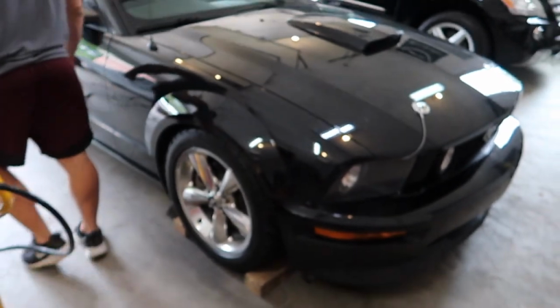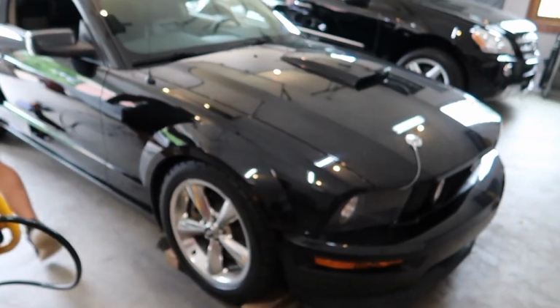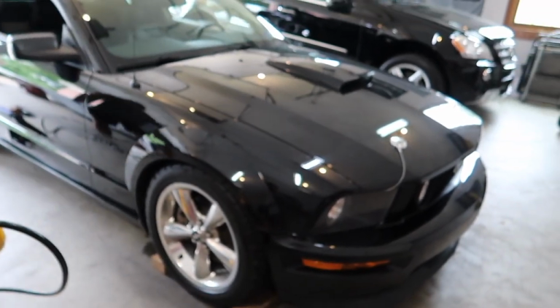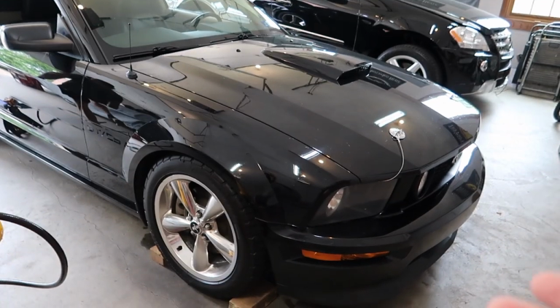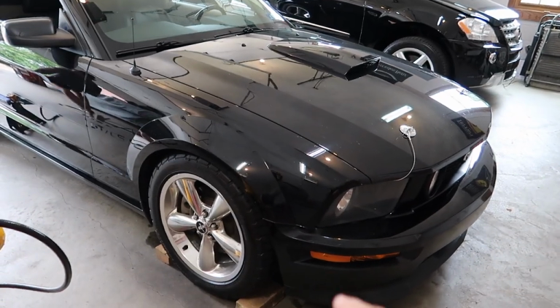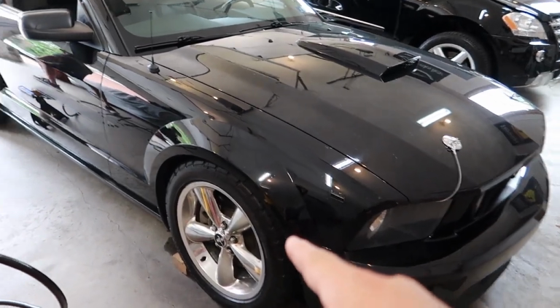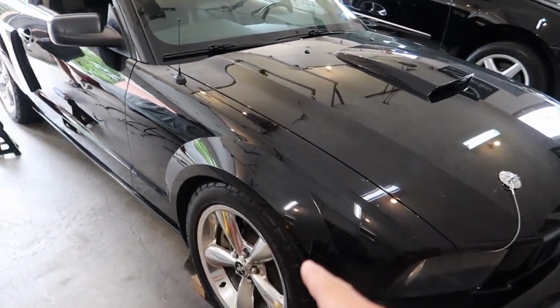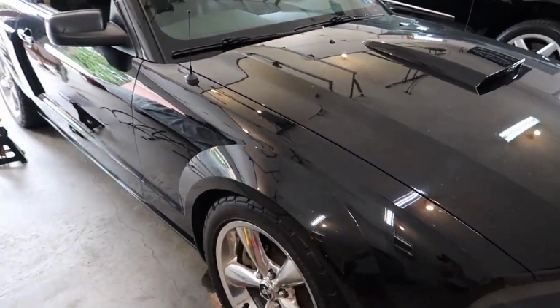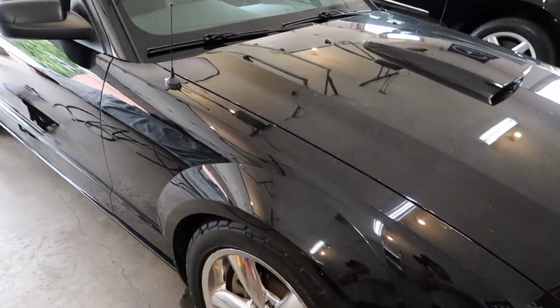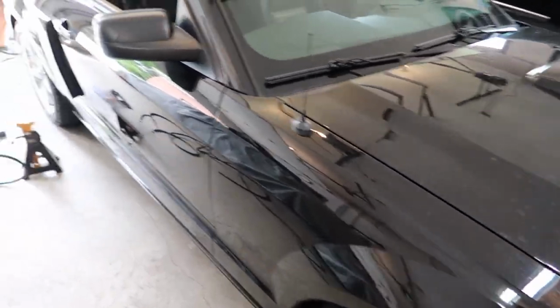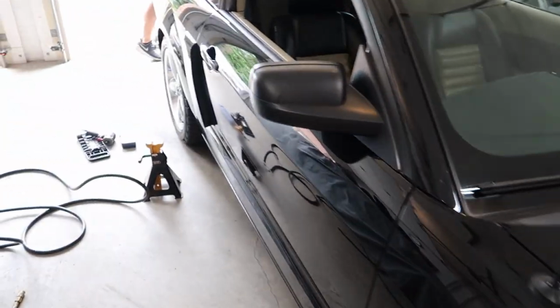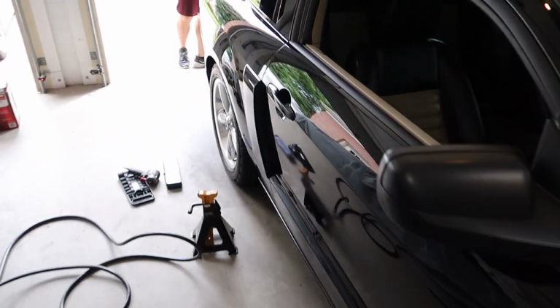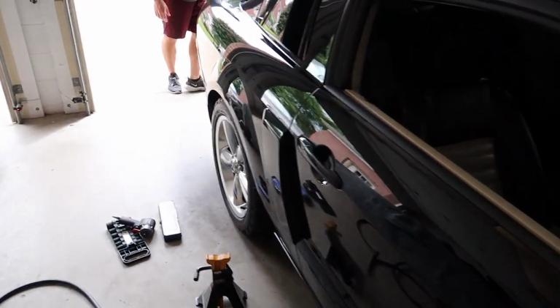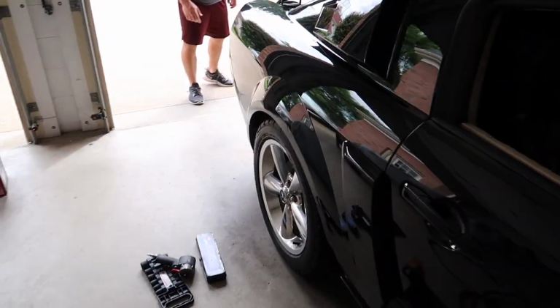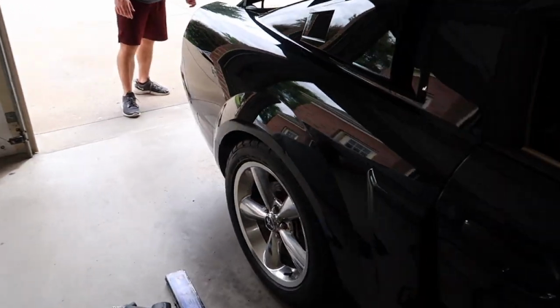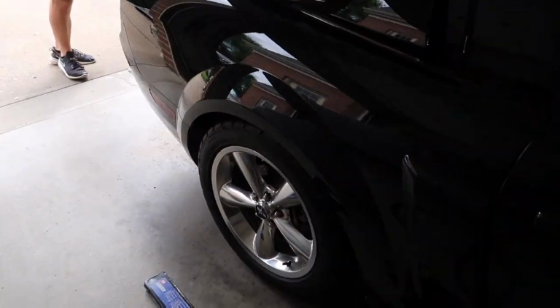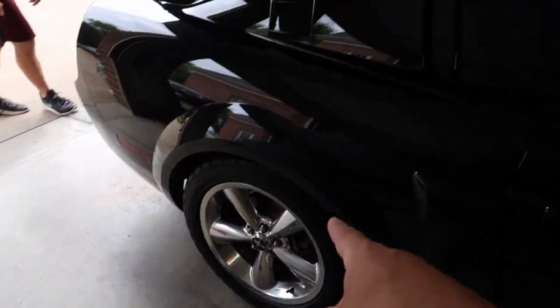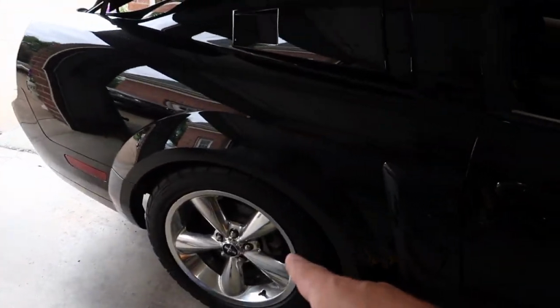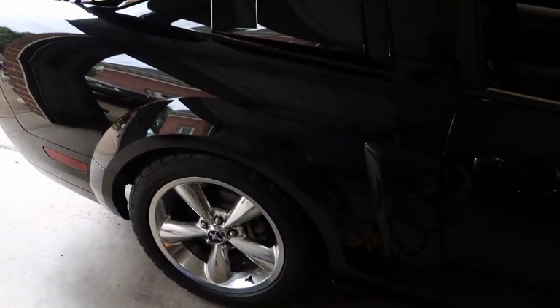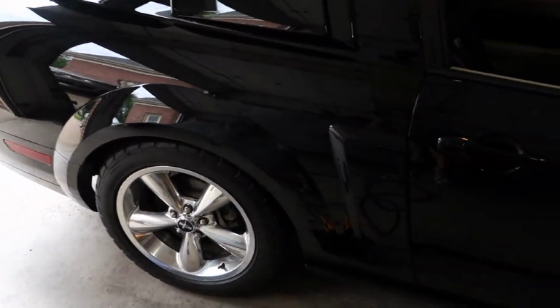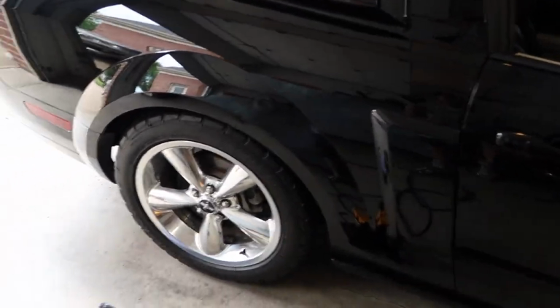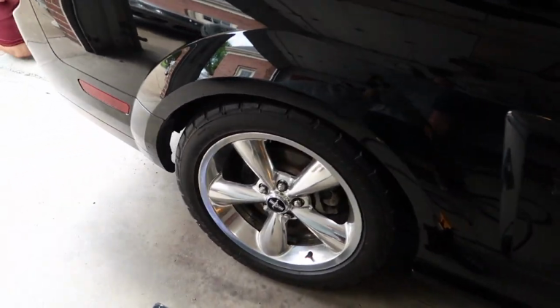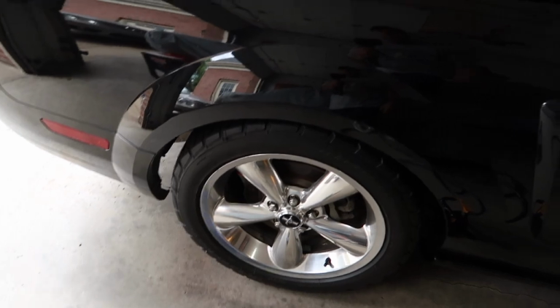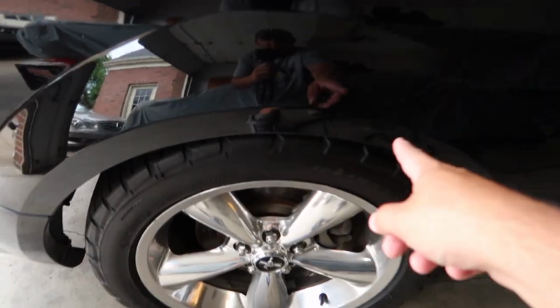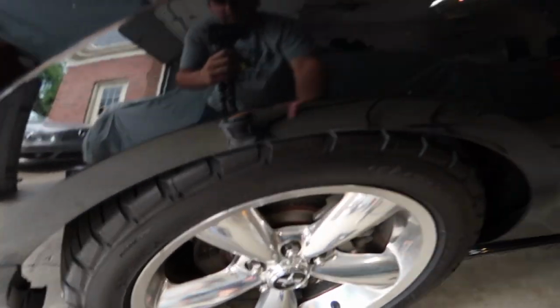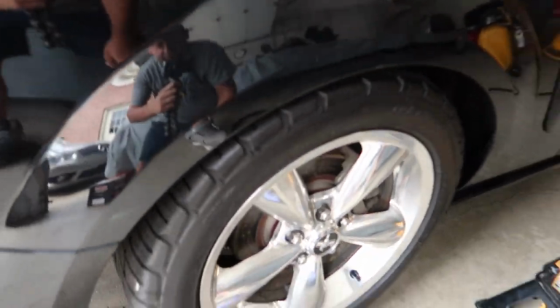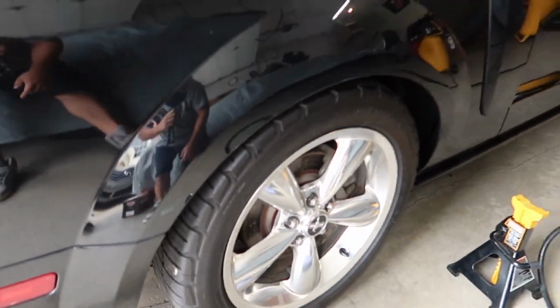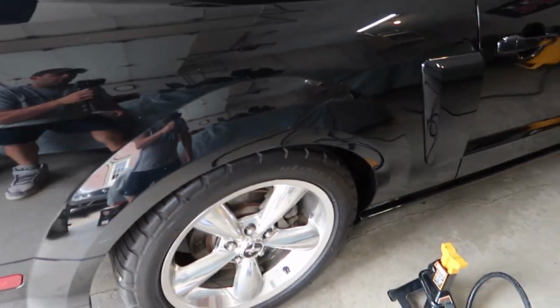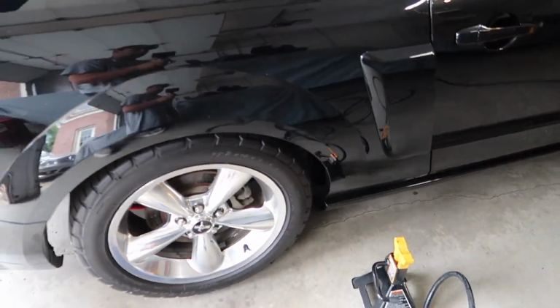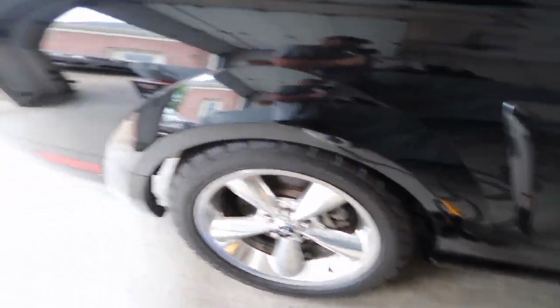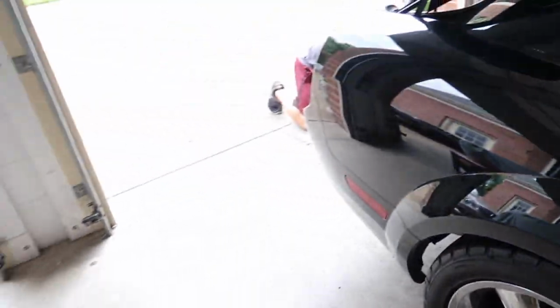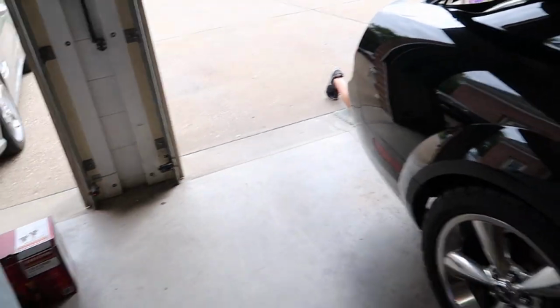As you can see right here, the car is already lowered. It's actually lowered 1.3 inches in the front and a solid 2 inches in the rear. The car is already lowered, but Matt, we're going to go ahead and reinstall it.